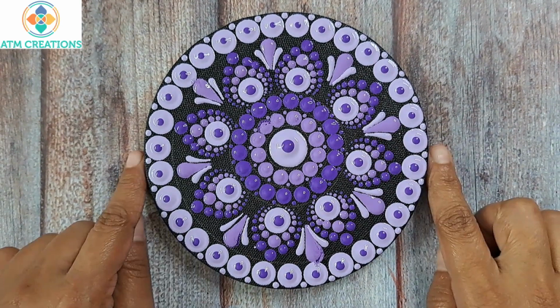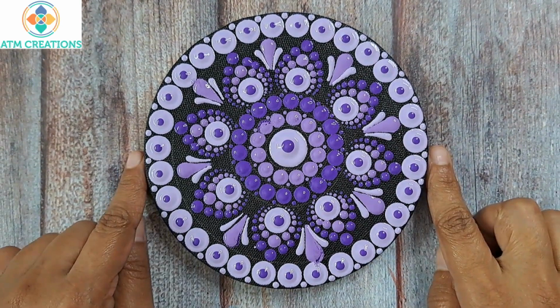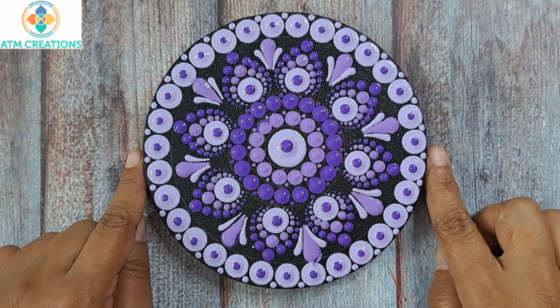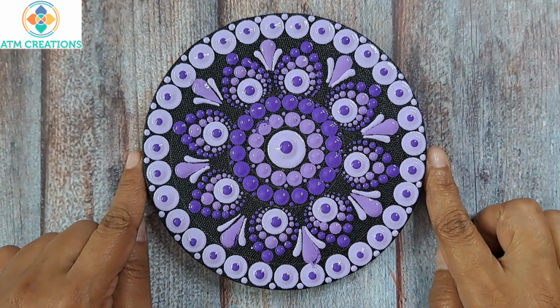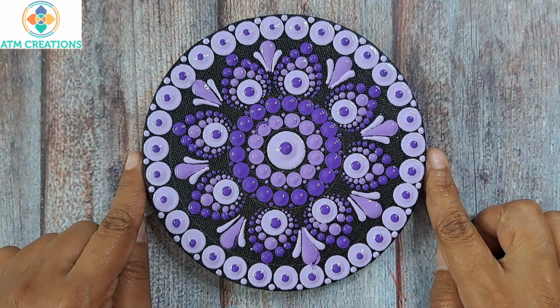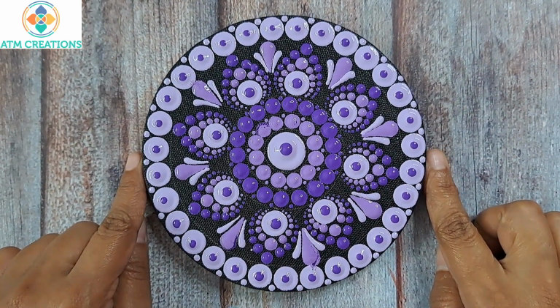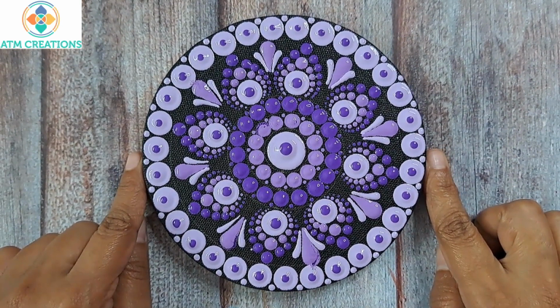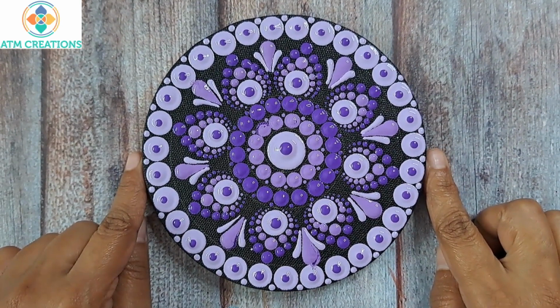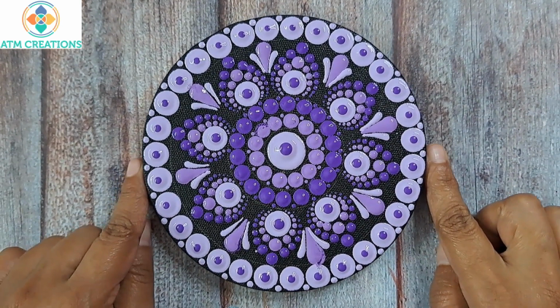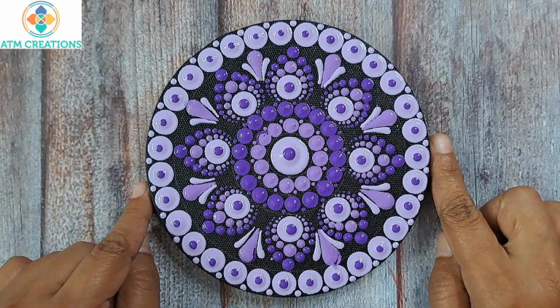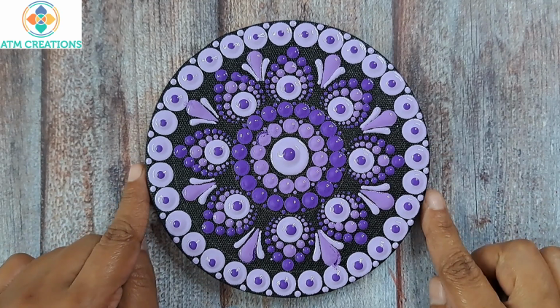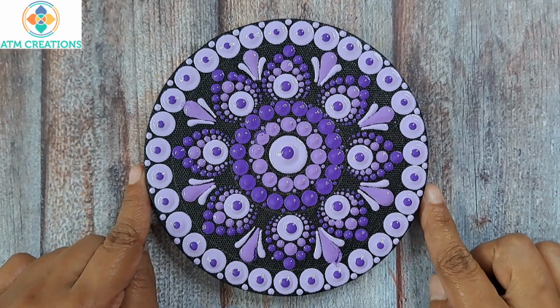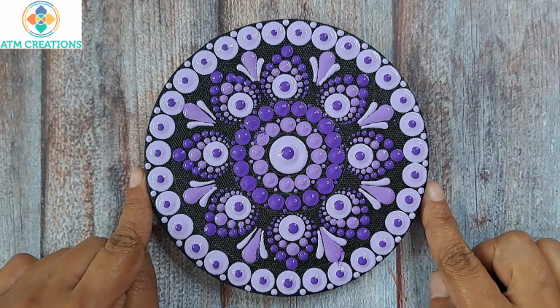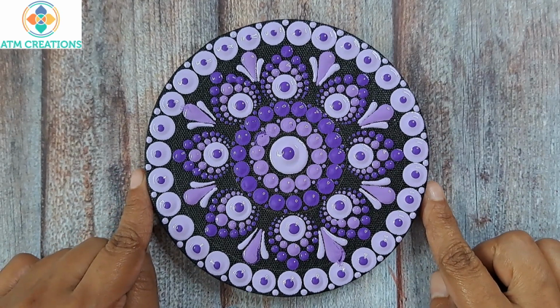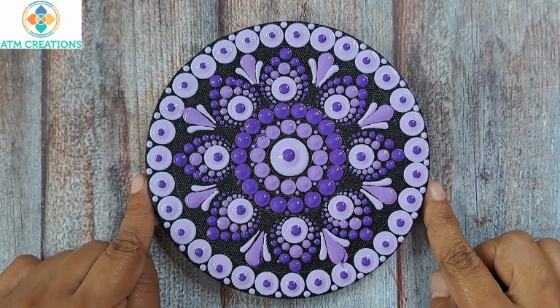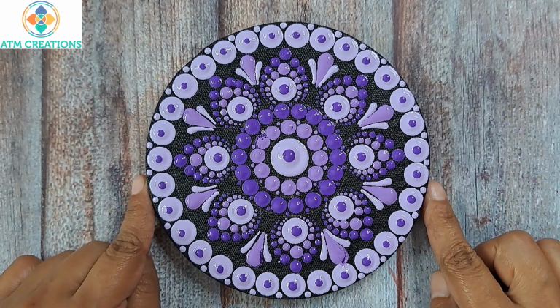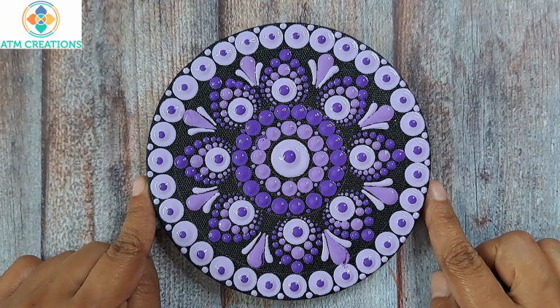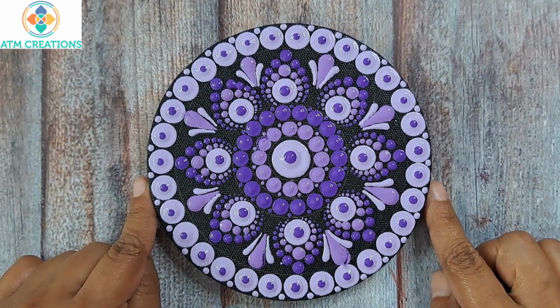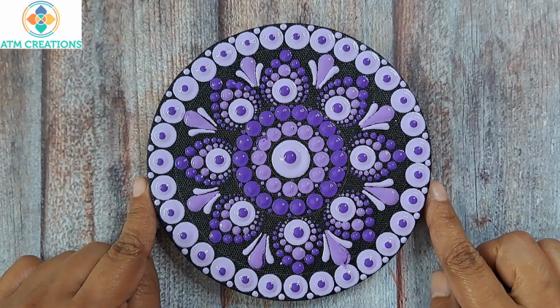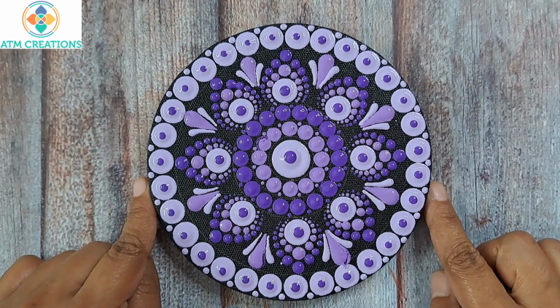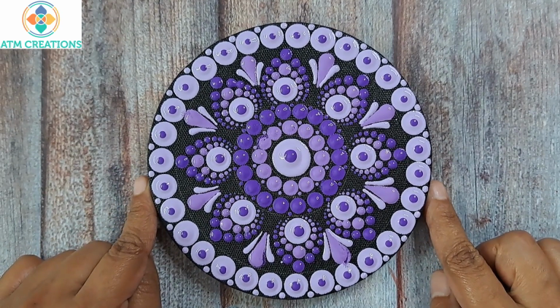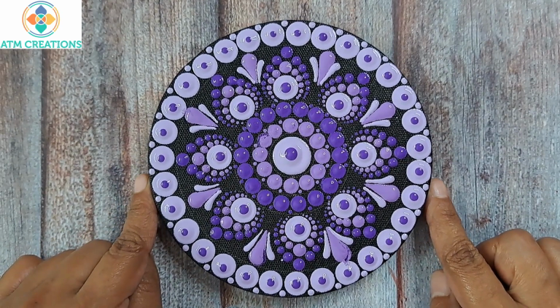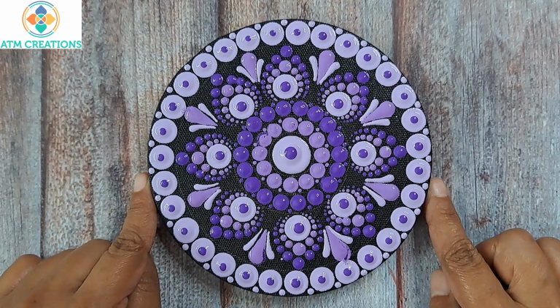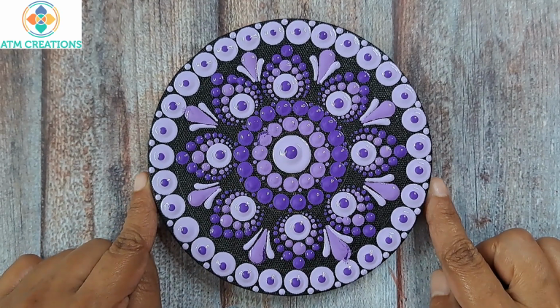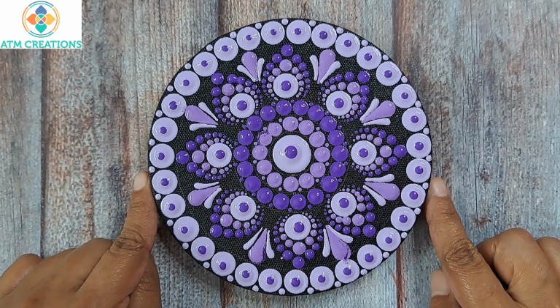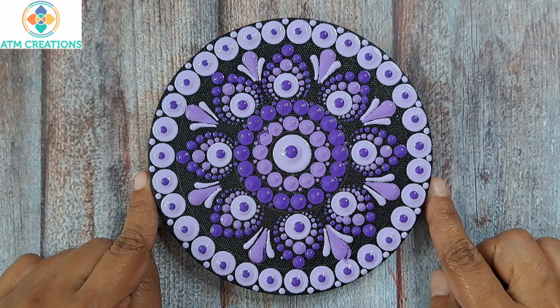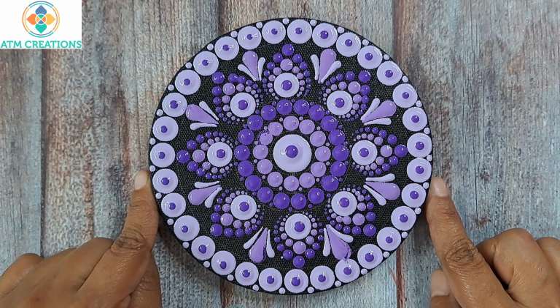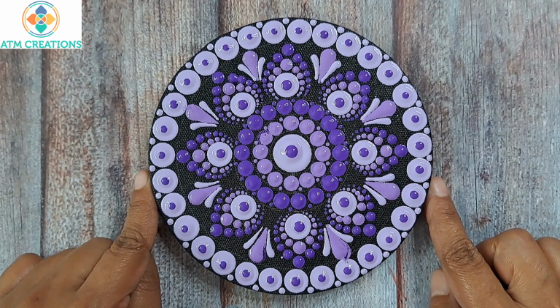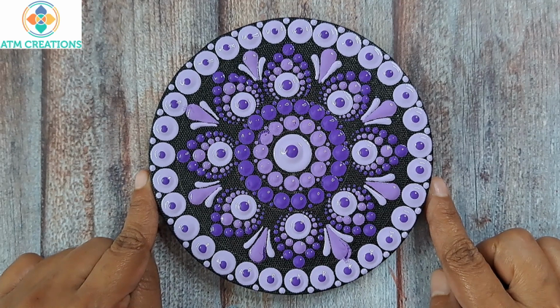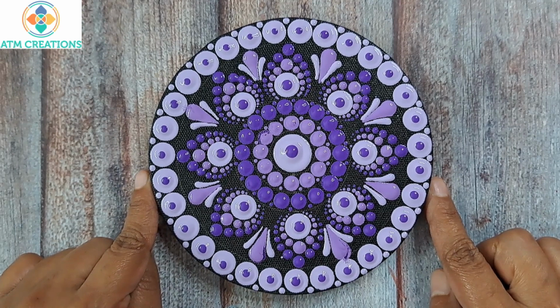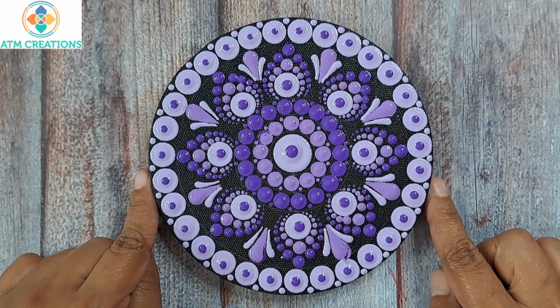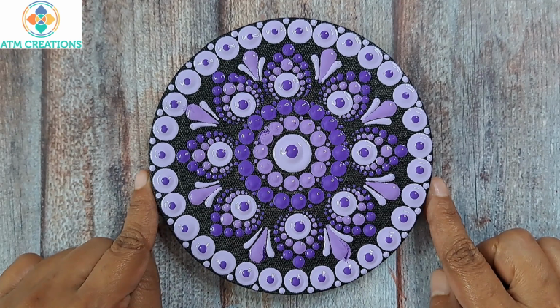I'm sure all of you will be able to recreate this dot mandala, and I would be very happy if you share the picture of your recreation with me. Thank you for watching this video.